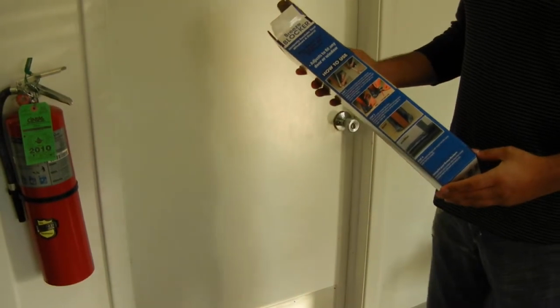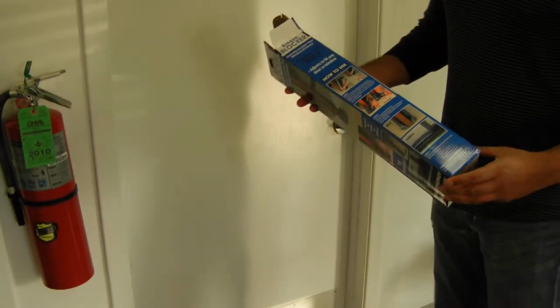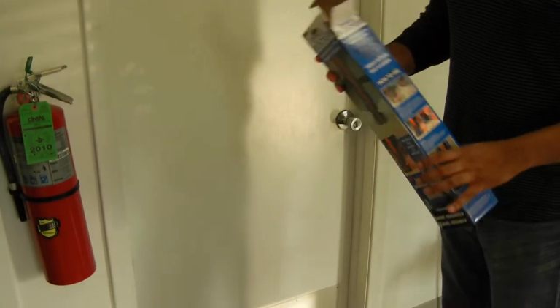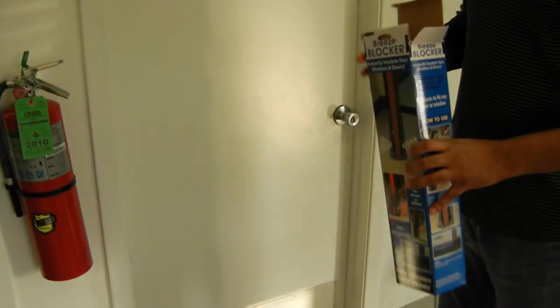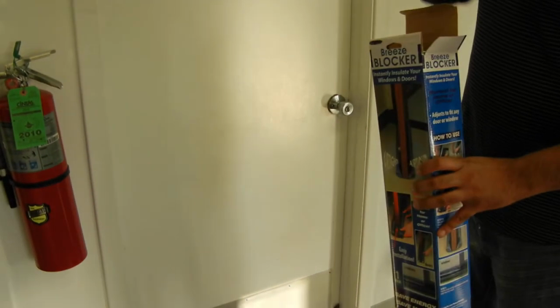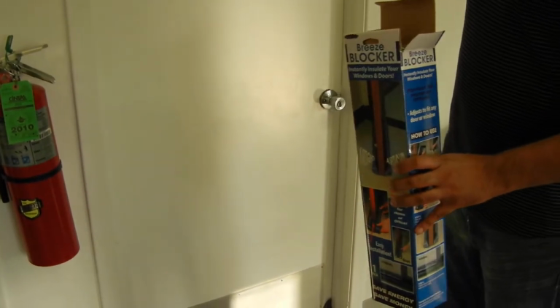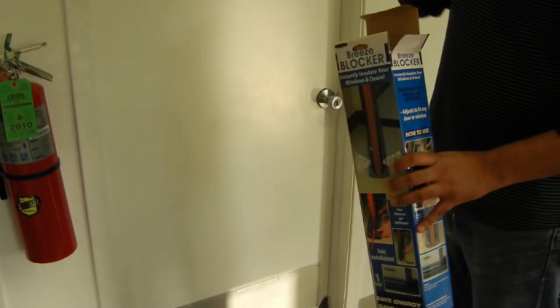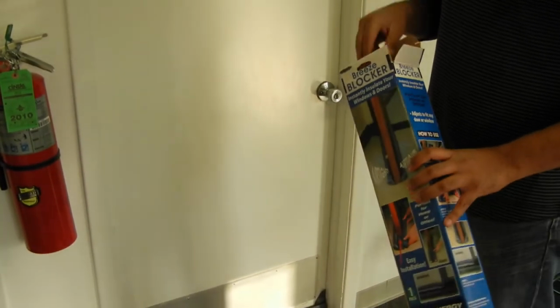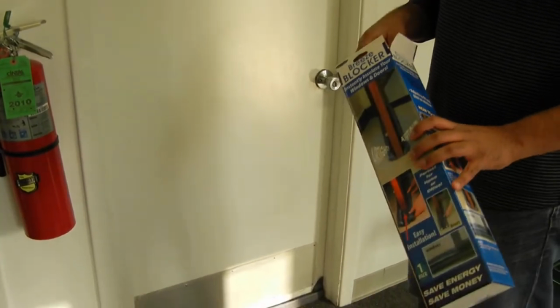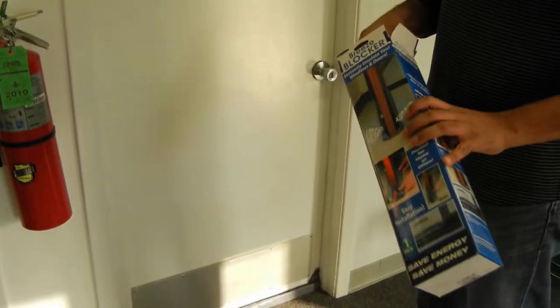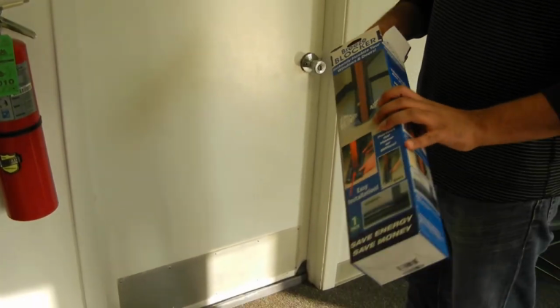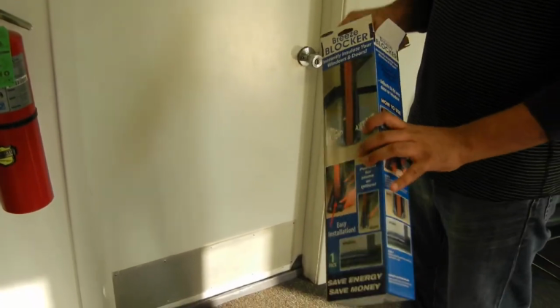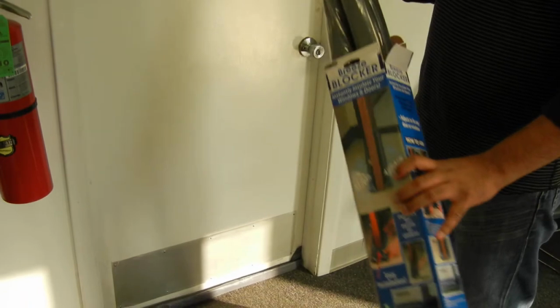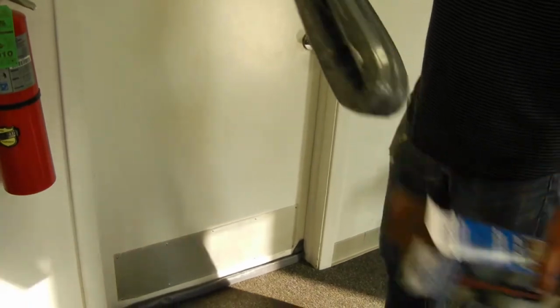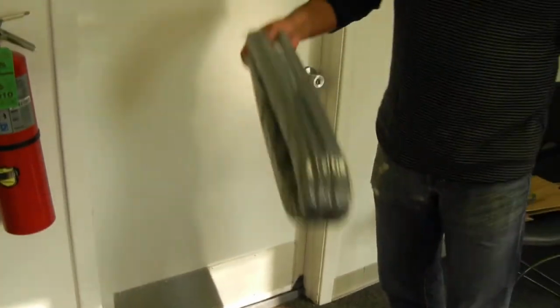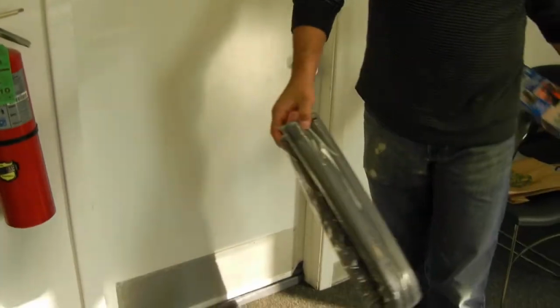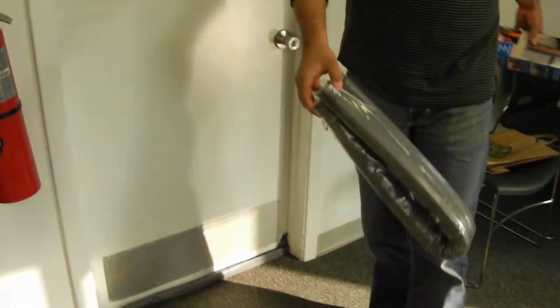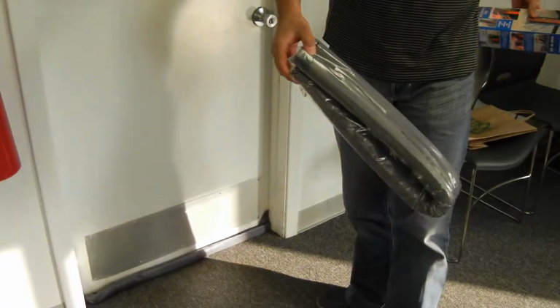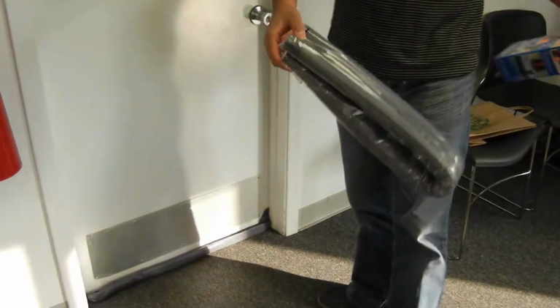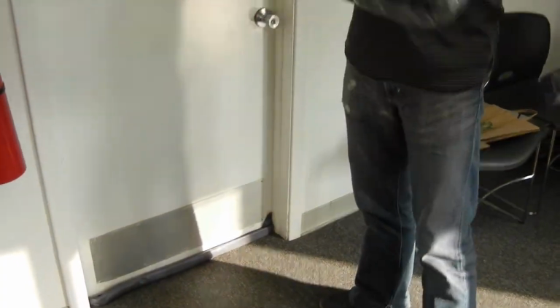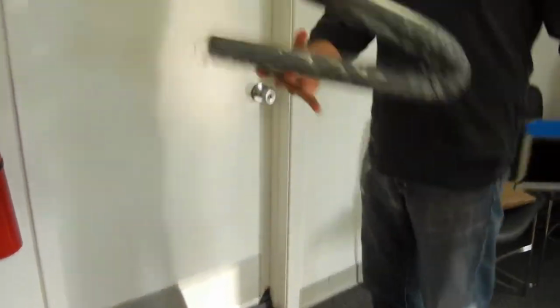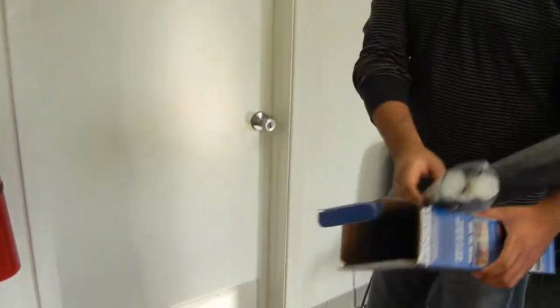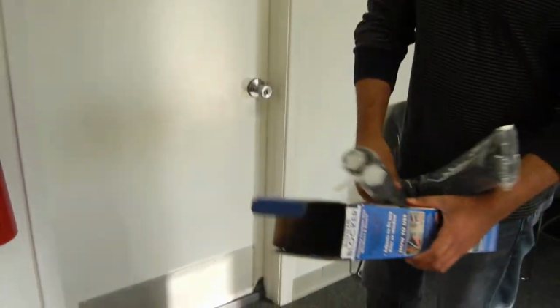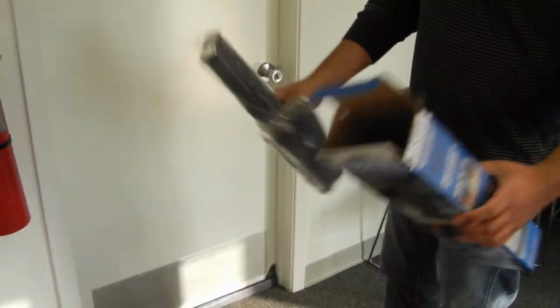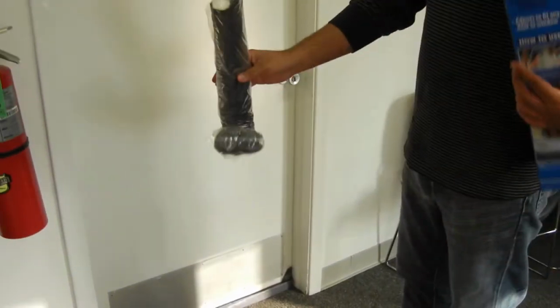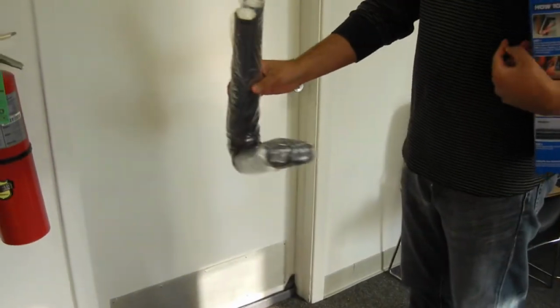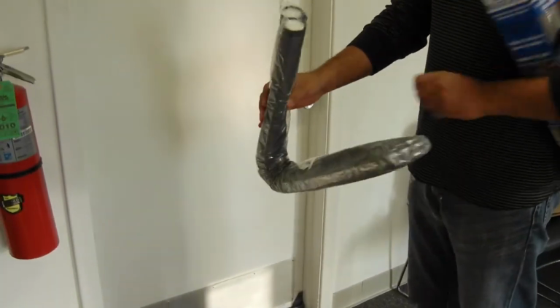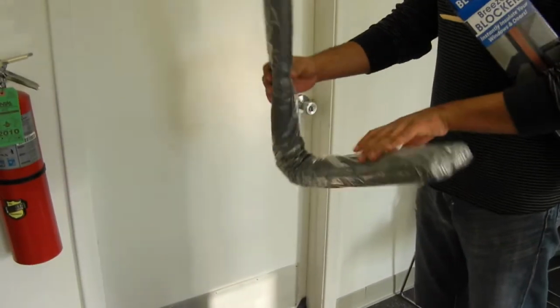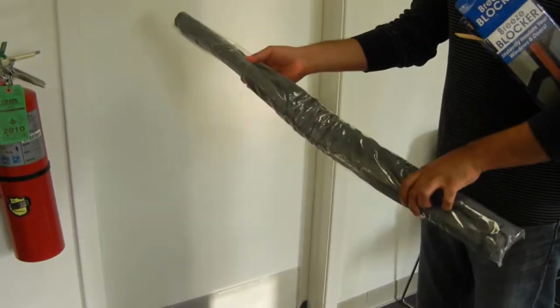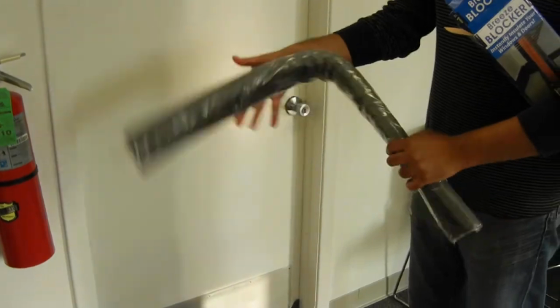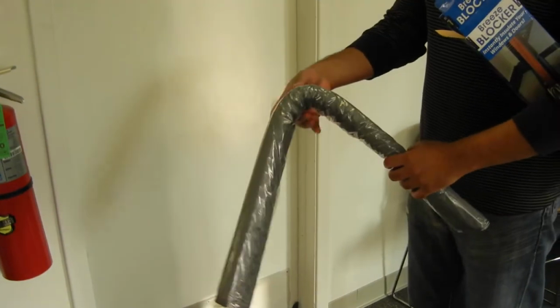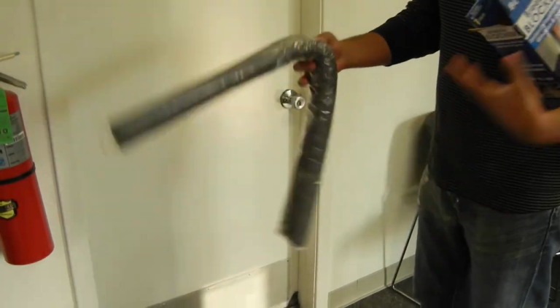Hey, what's going on everybody, this is Sonny with Stockpod coming at you with another product review. This is the Breeze Blocker — so whenever you open up the box, you will get the Breeze Blocker.